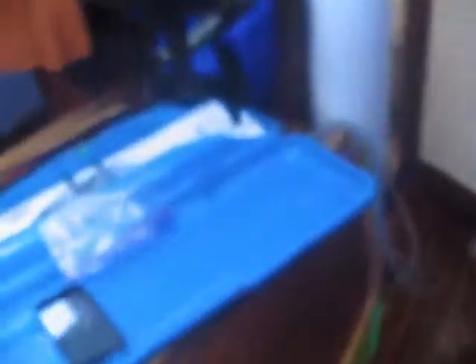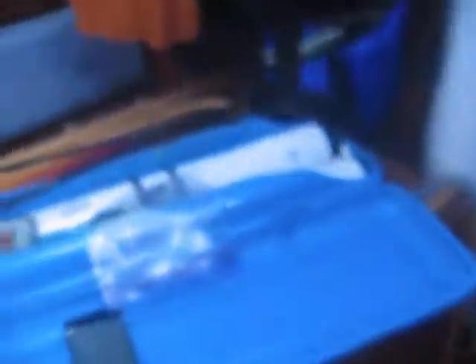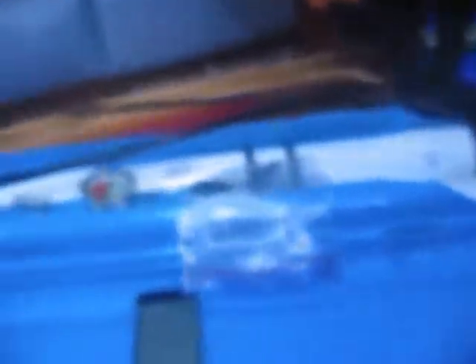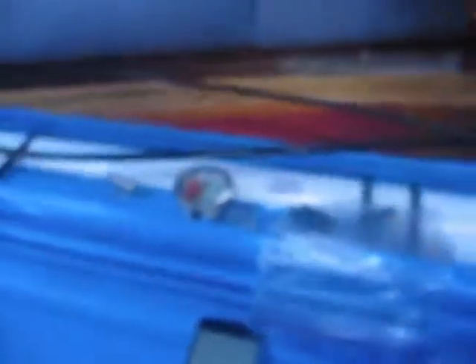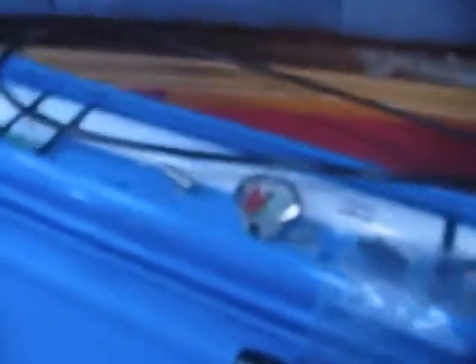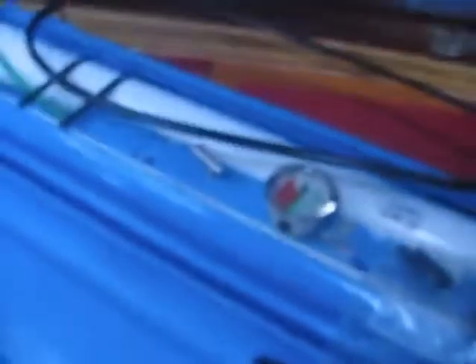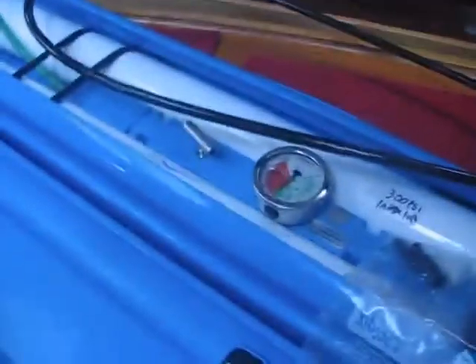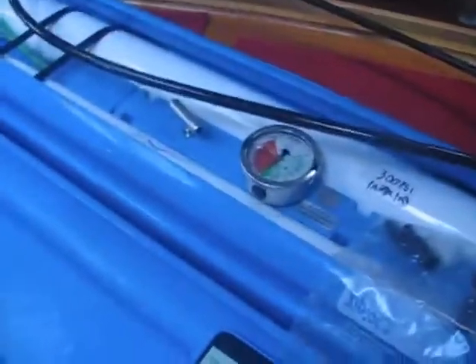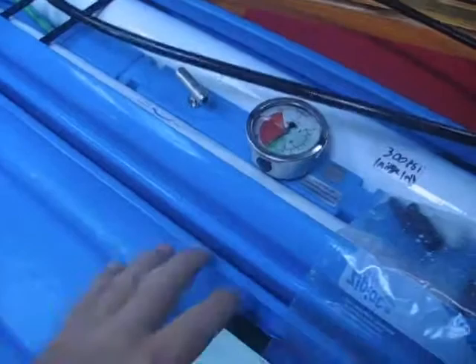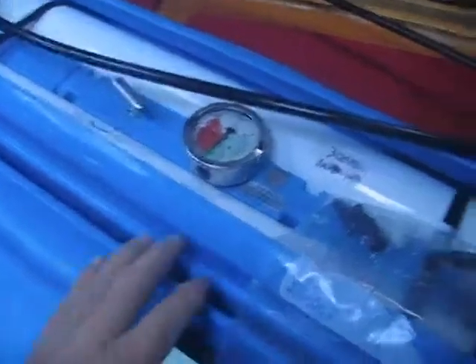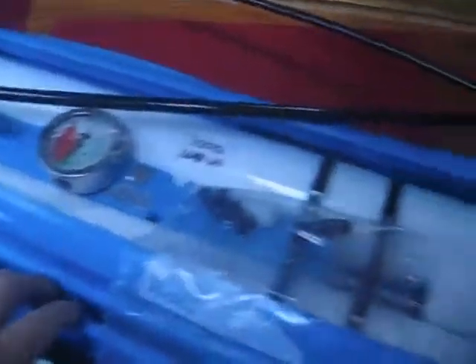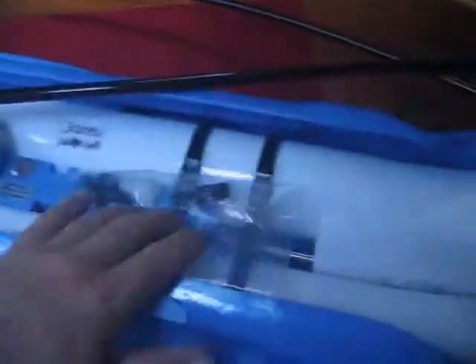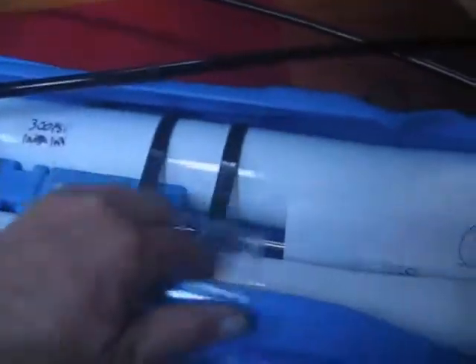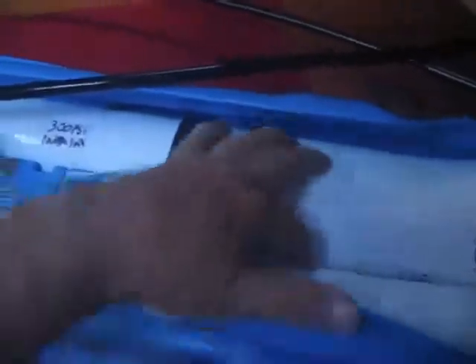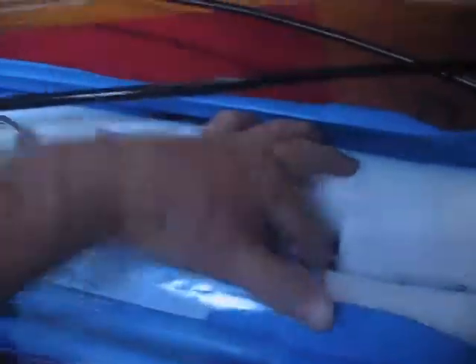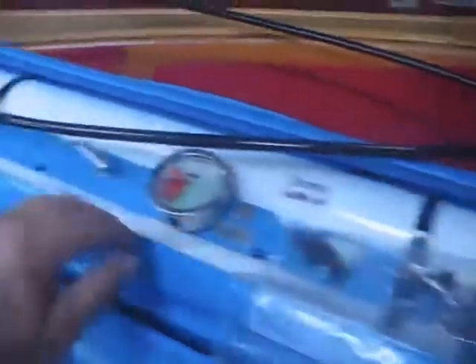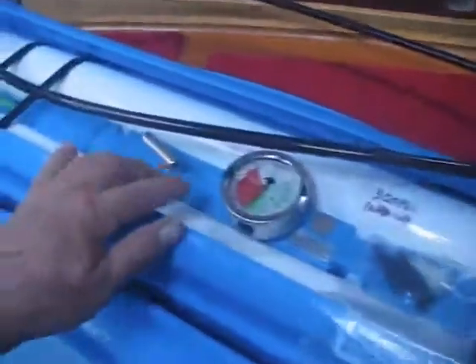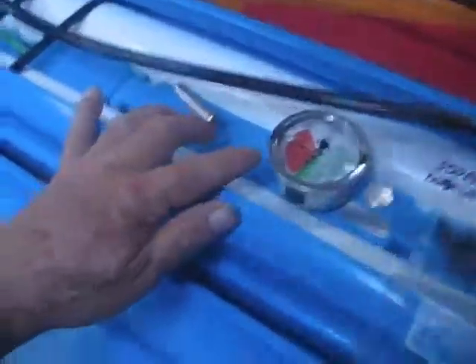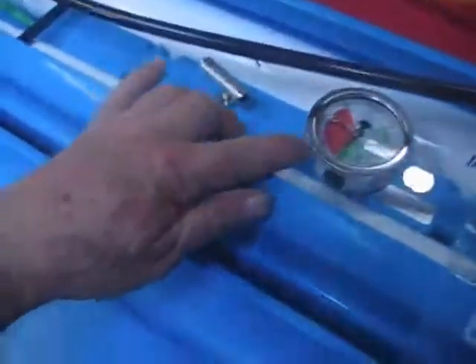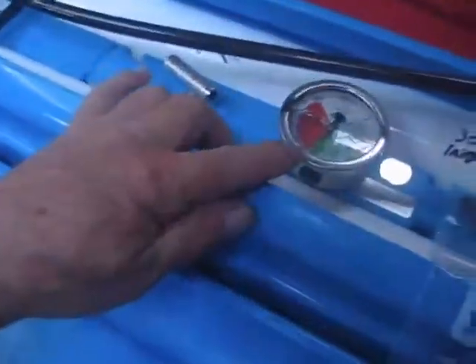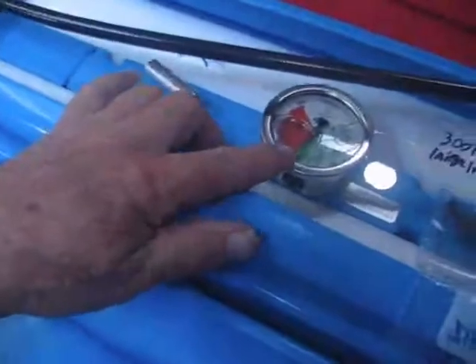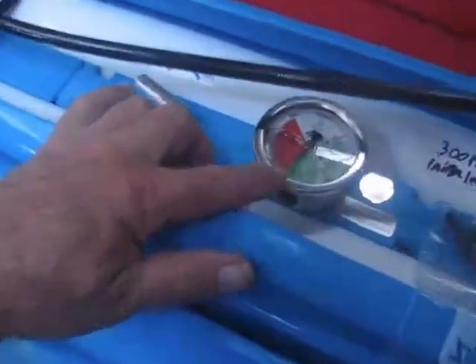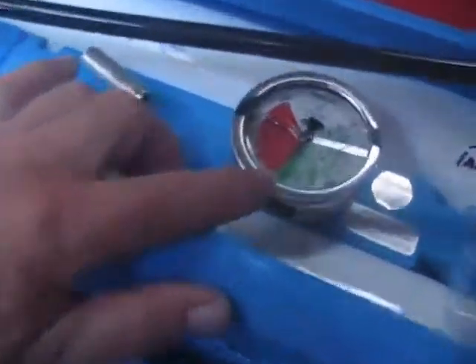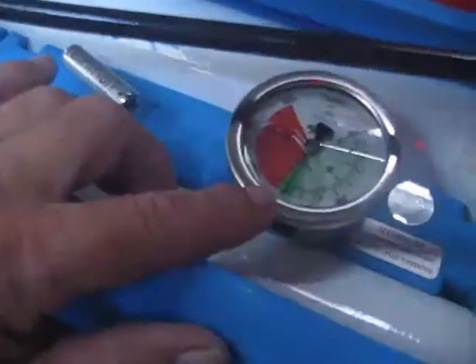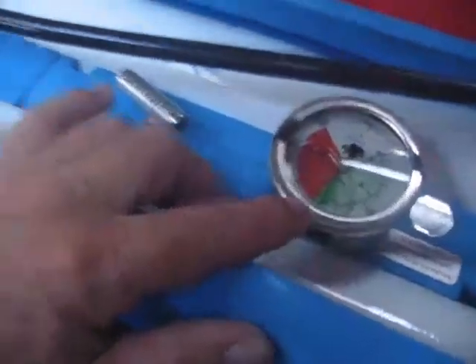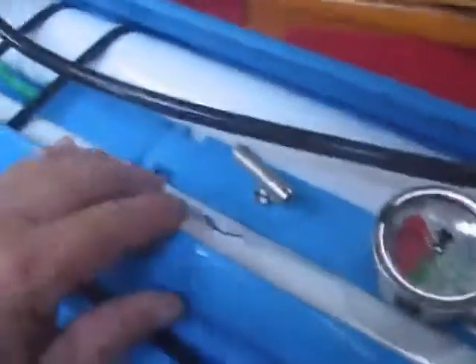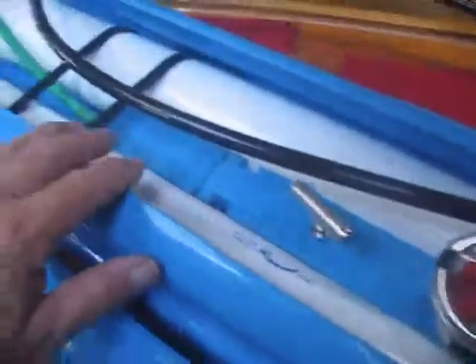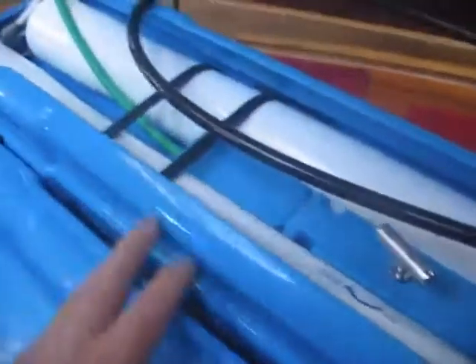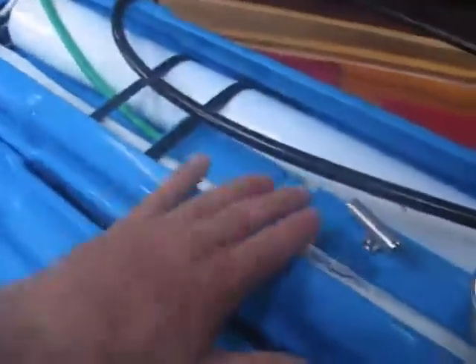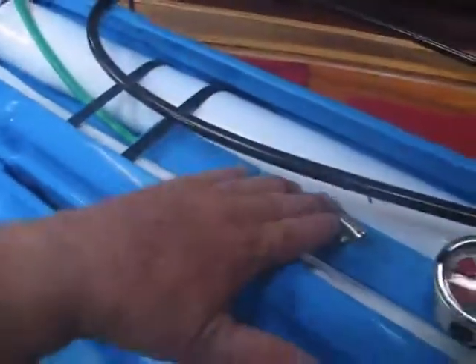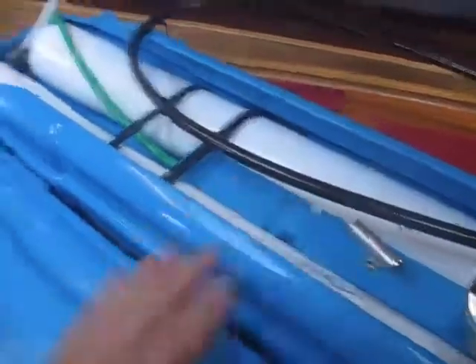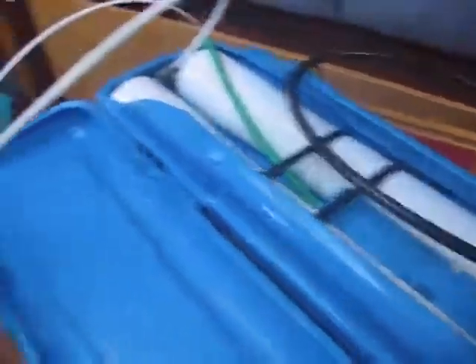The membranes are these two things here. You have a pressure gauge that you have to set right in the green. This is the adjuster for up and down.